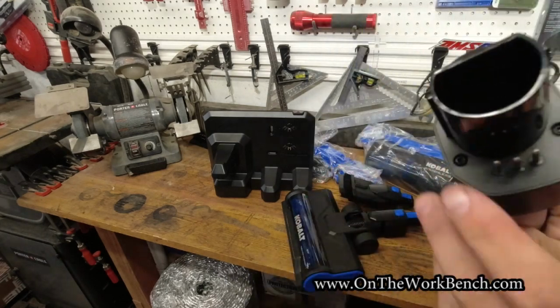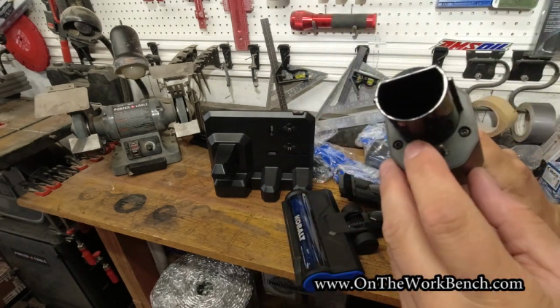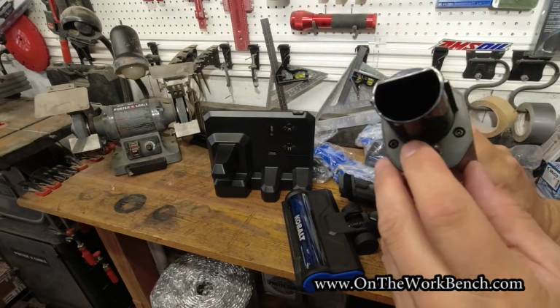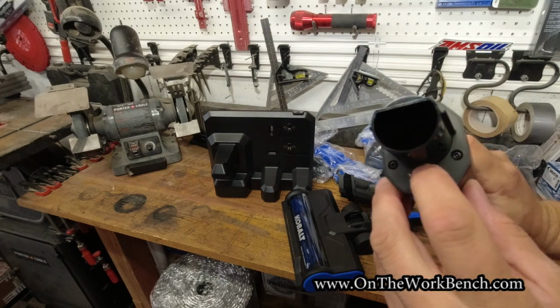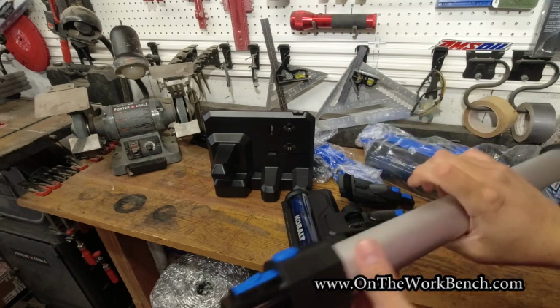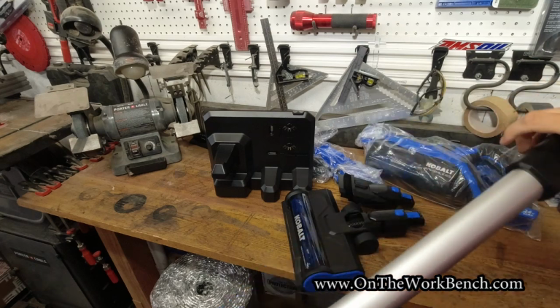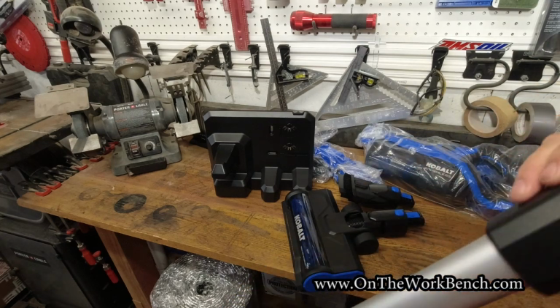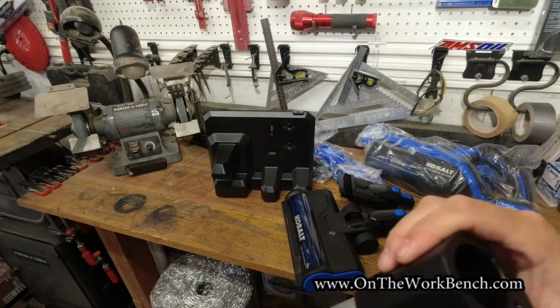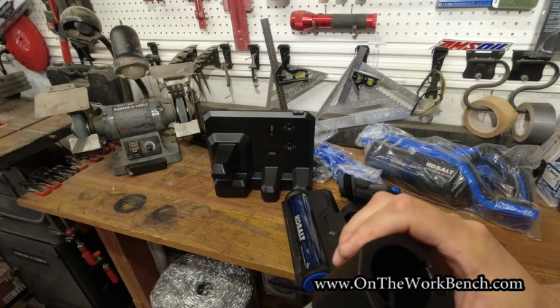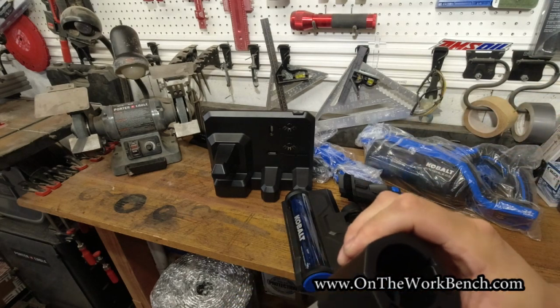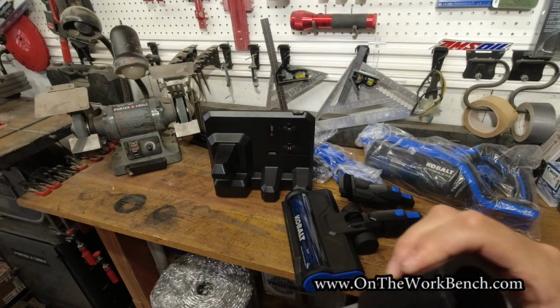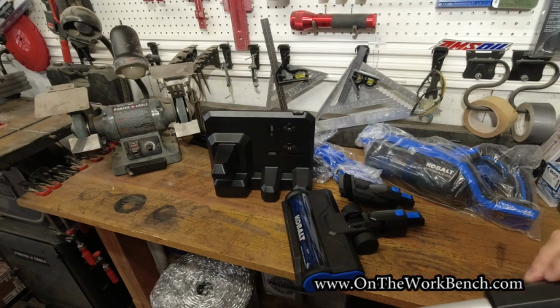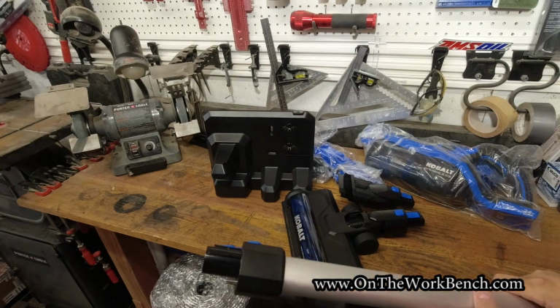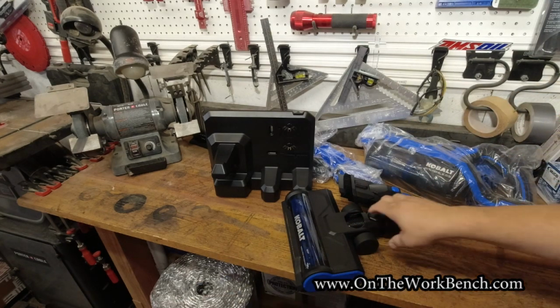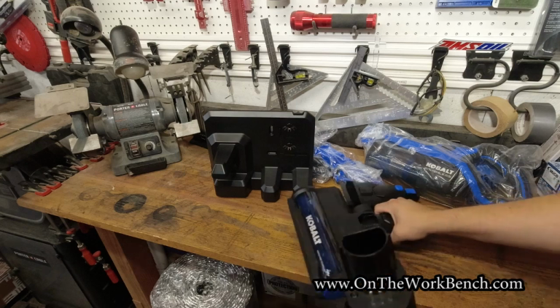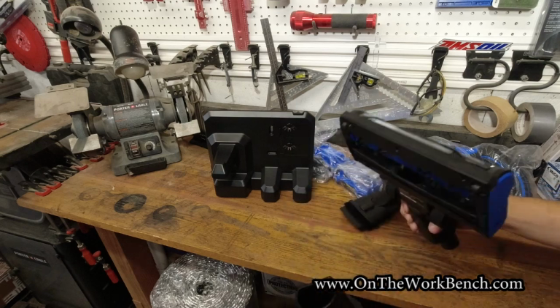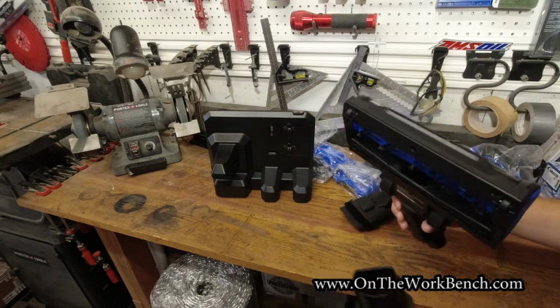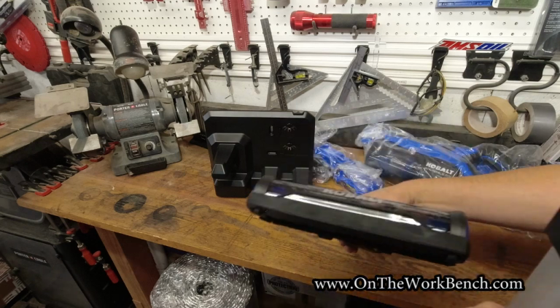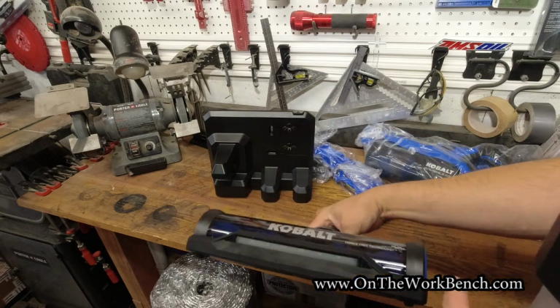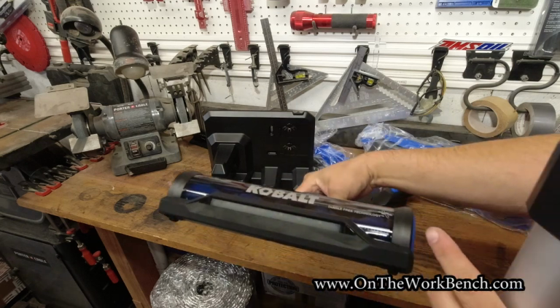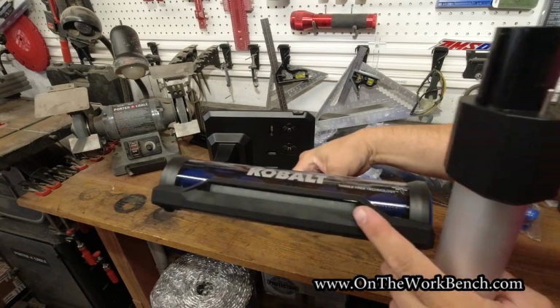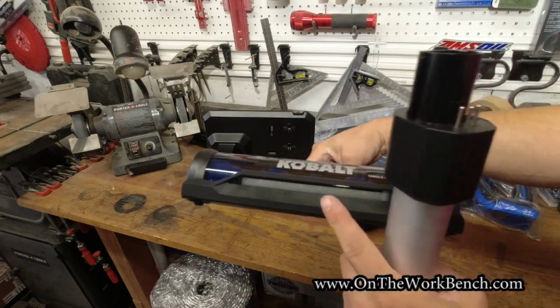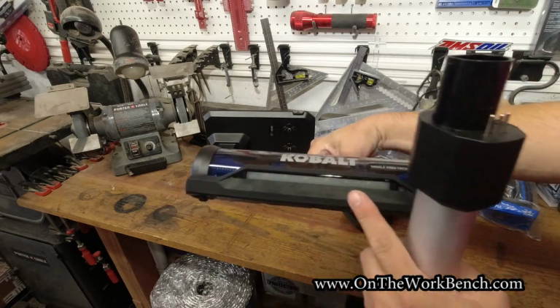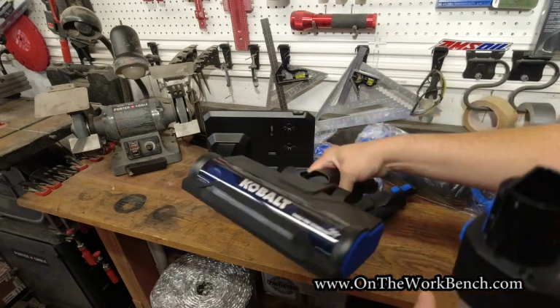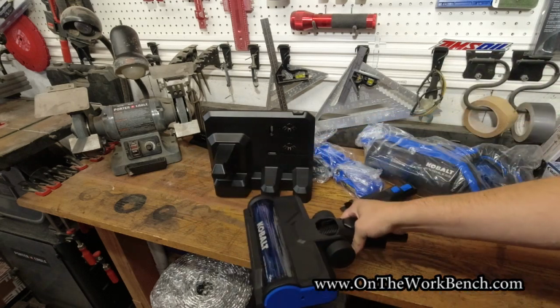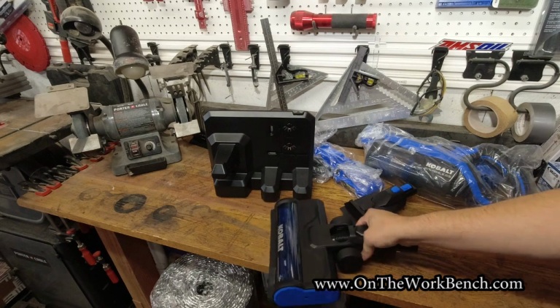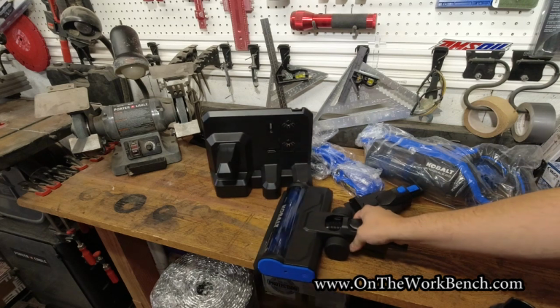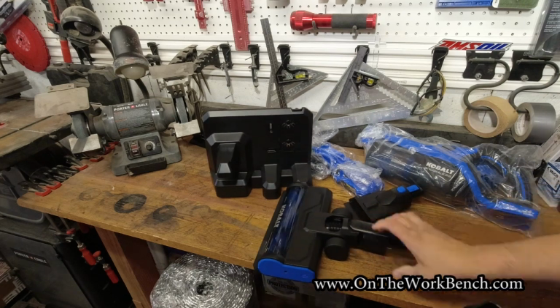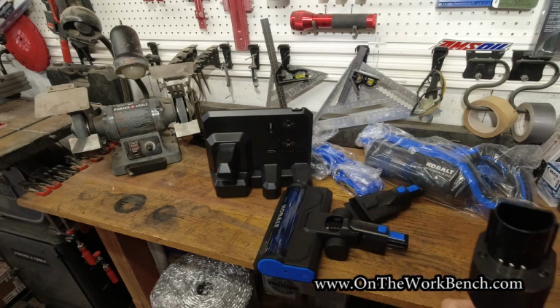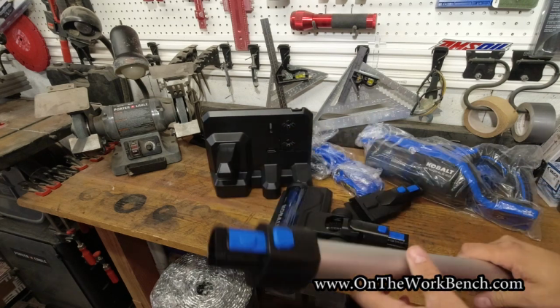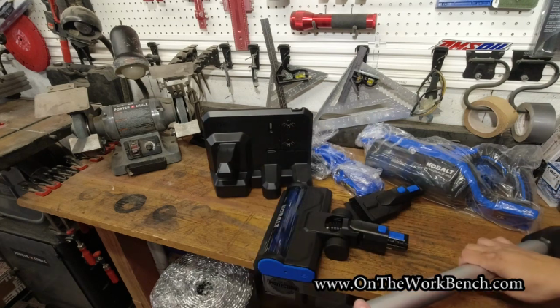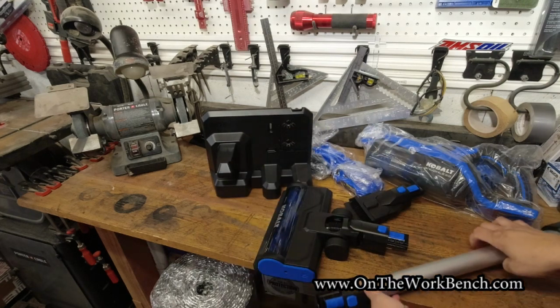The metal wand is interesting — there are some contacts here. I suspect those are going to help illuminate an LED light bar at the bottom of what we'll call the regular carpet cleaning head.